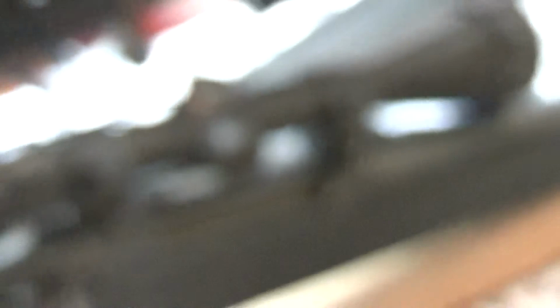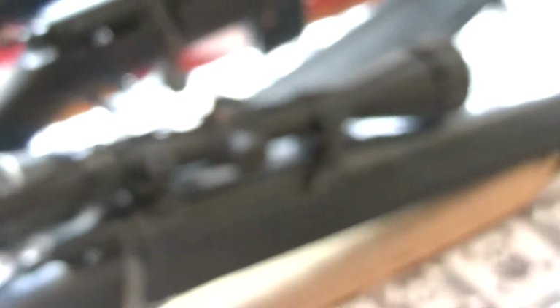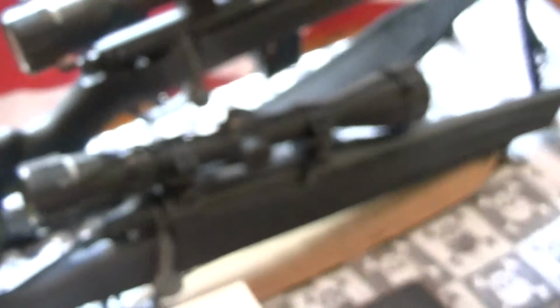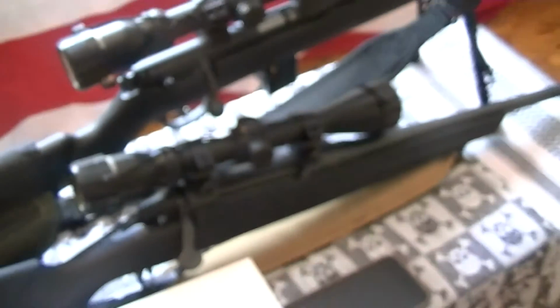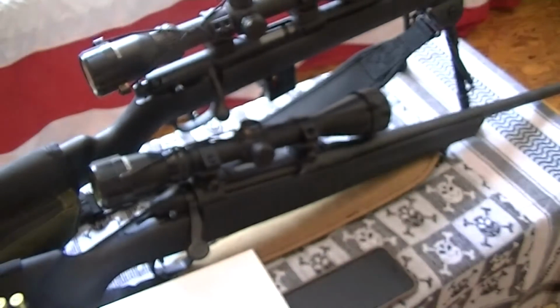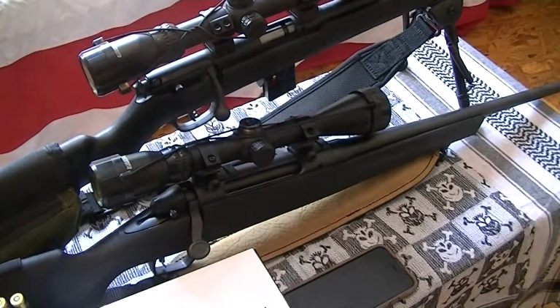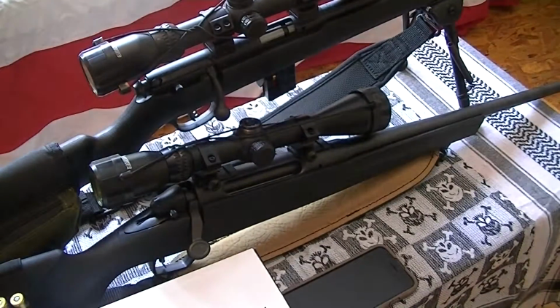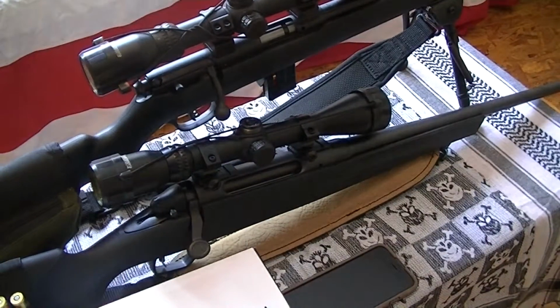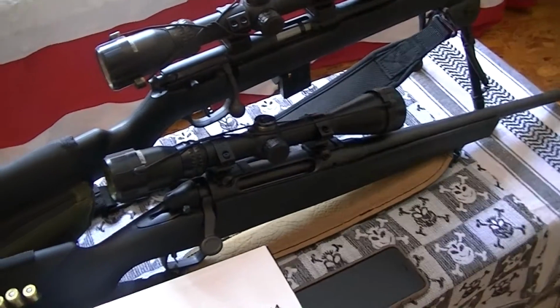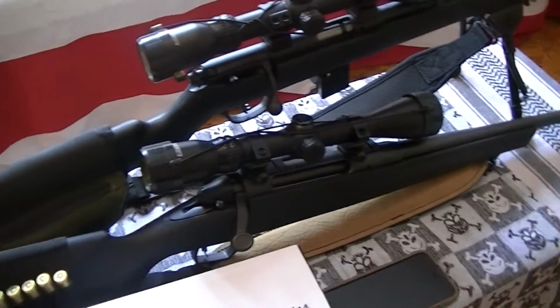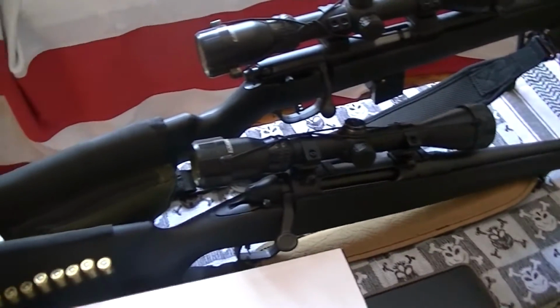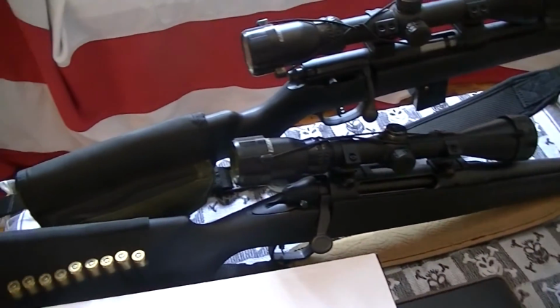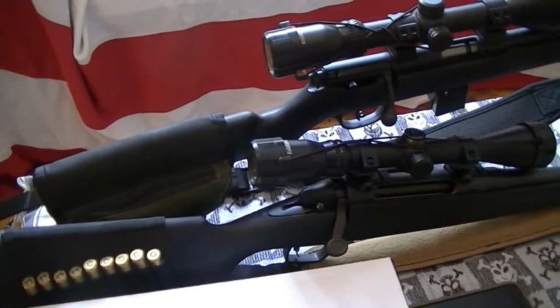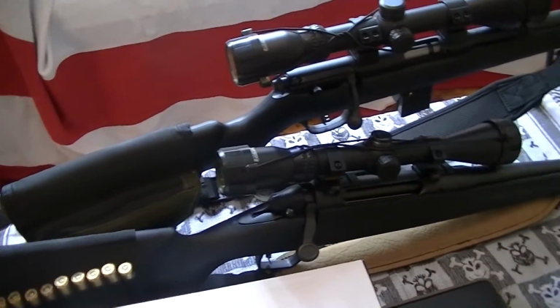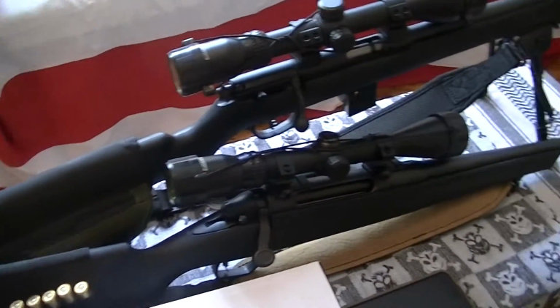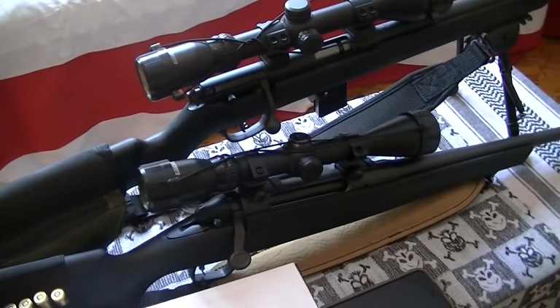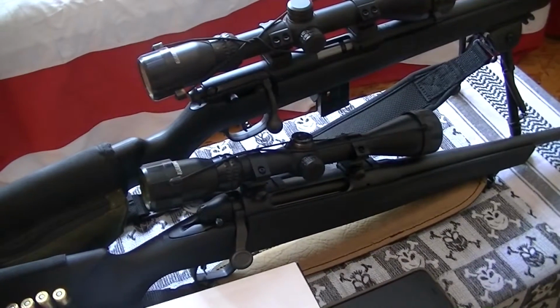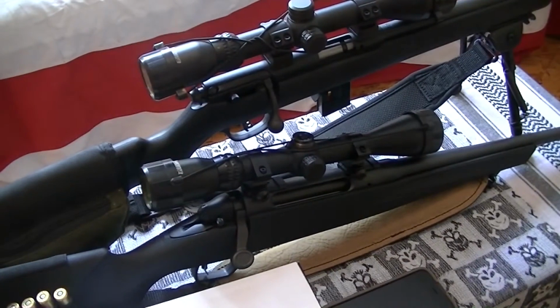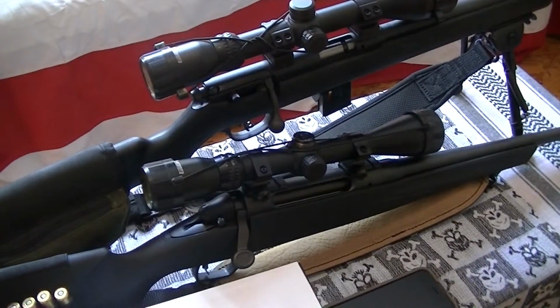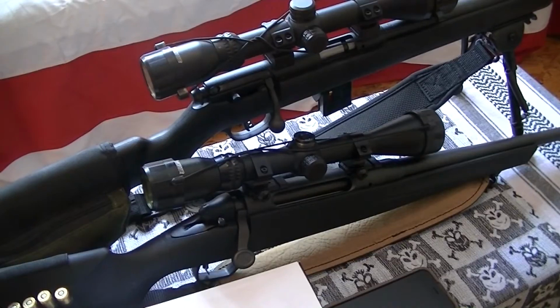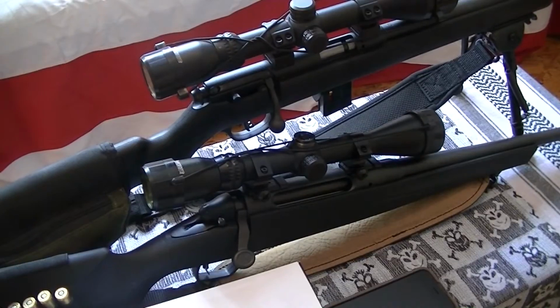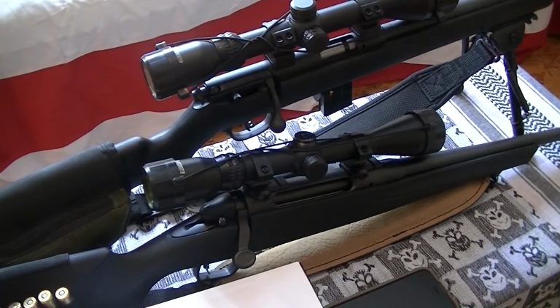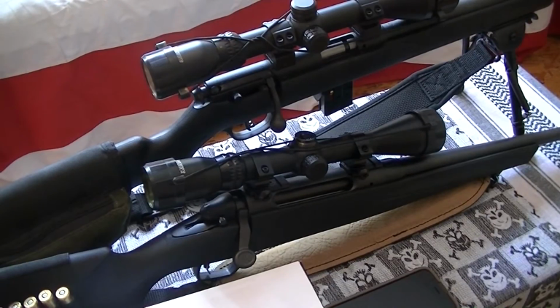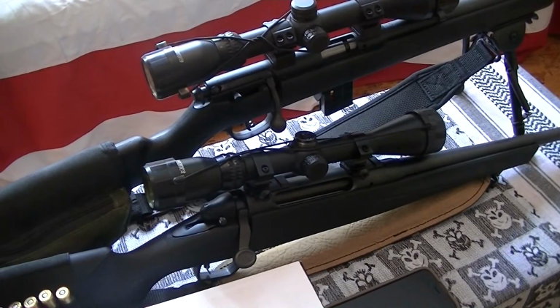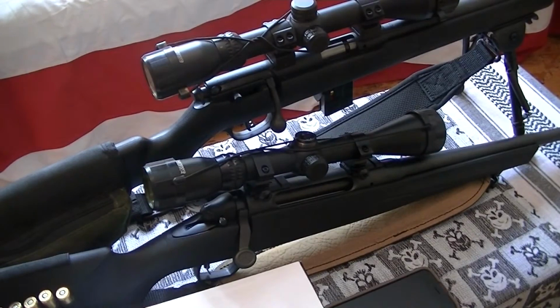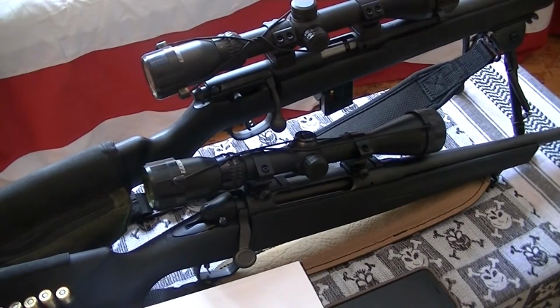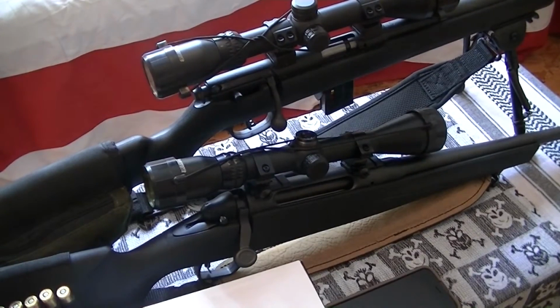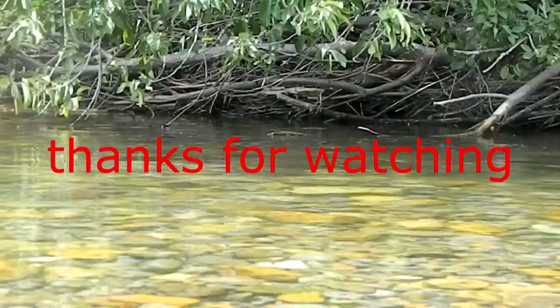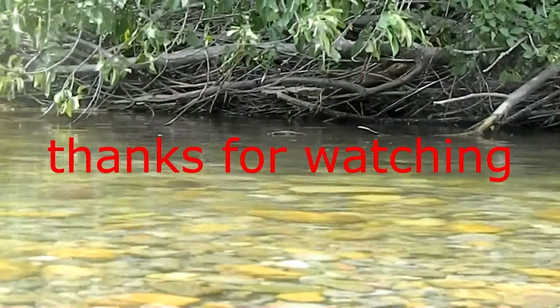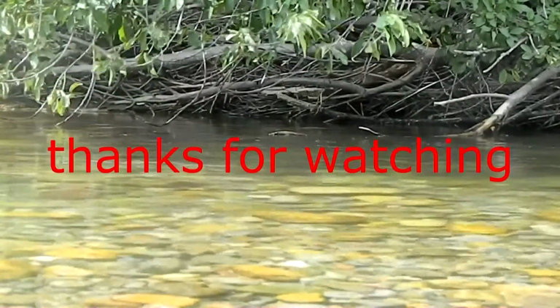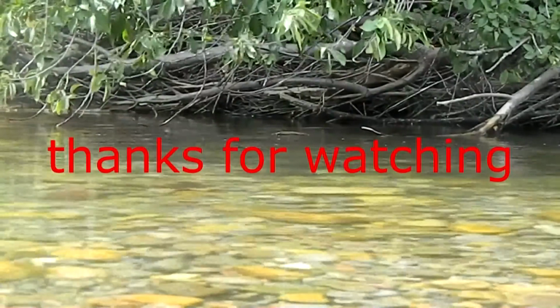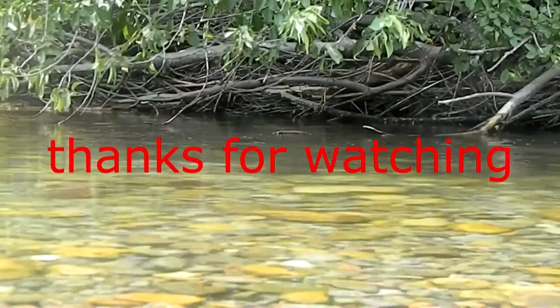That's all I got for you — thanks for watching, rate, comment, subscribe, and we'll see you next time.